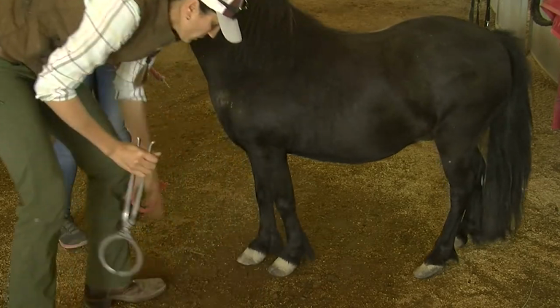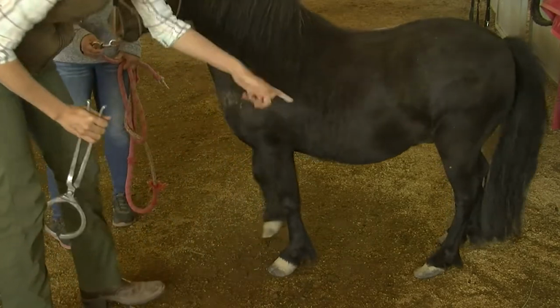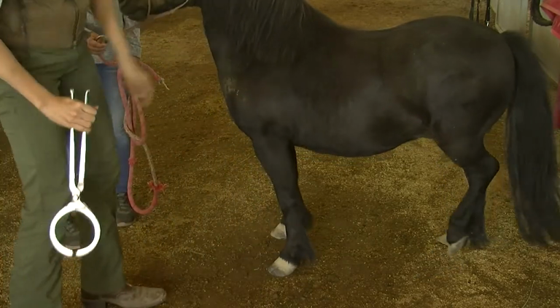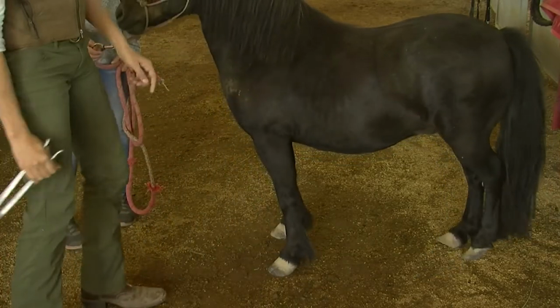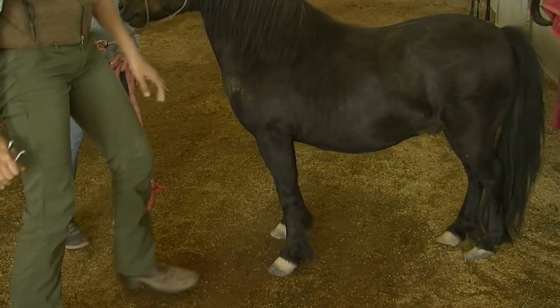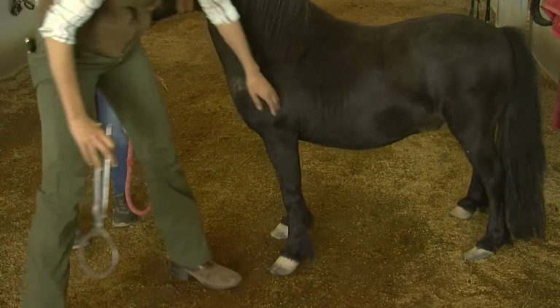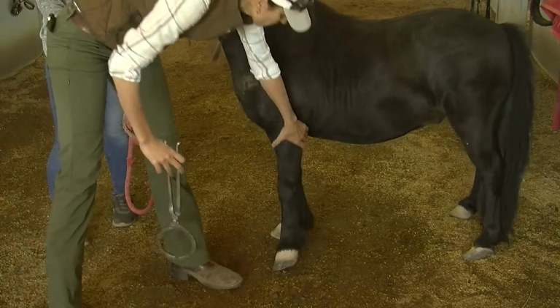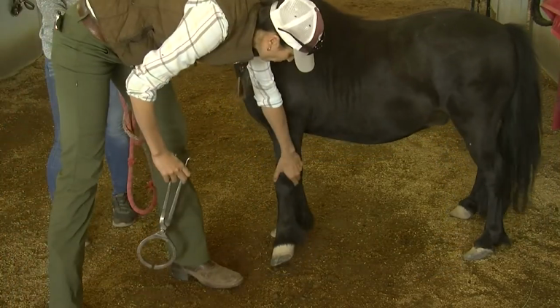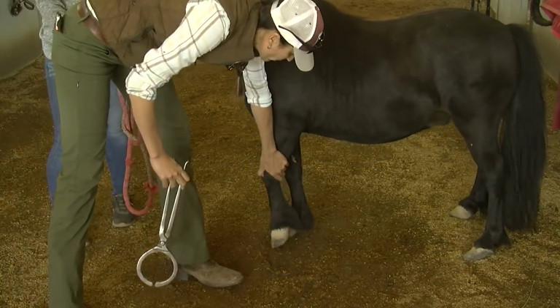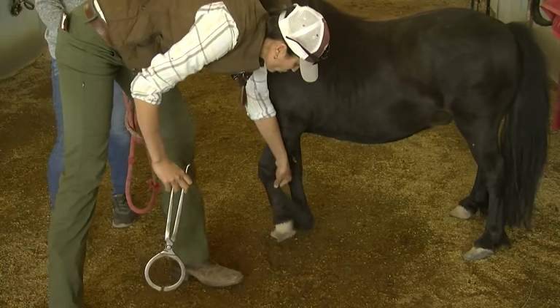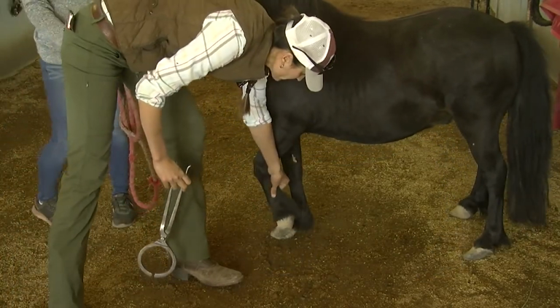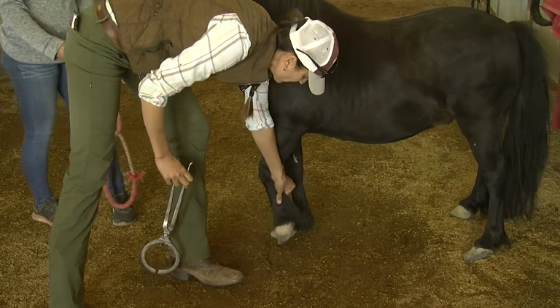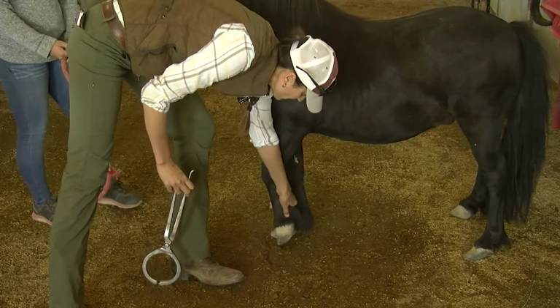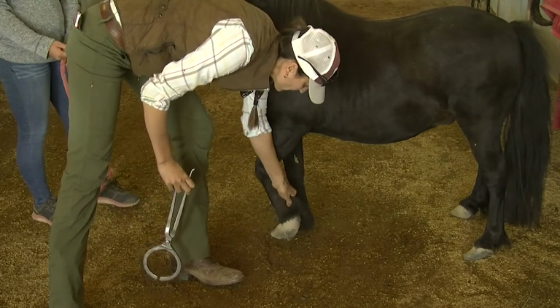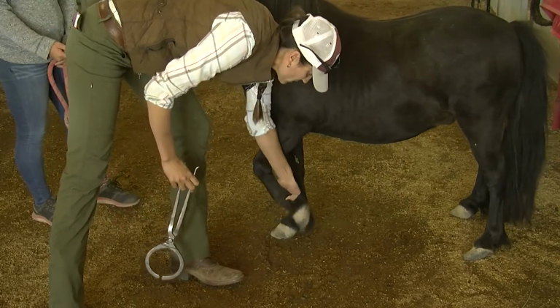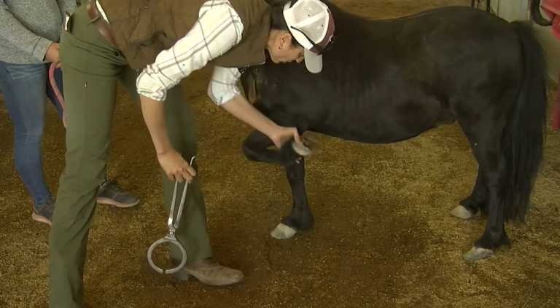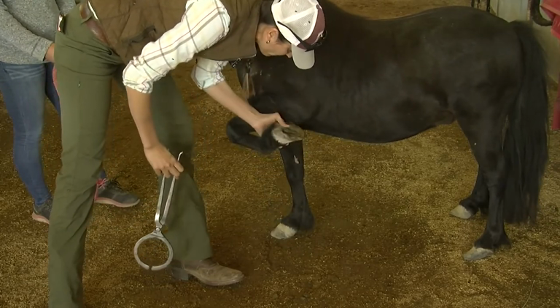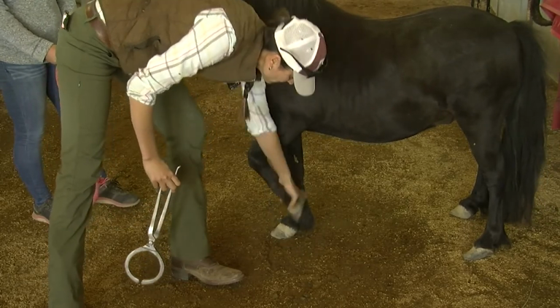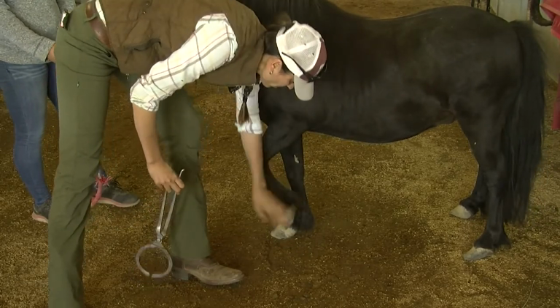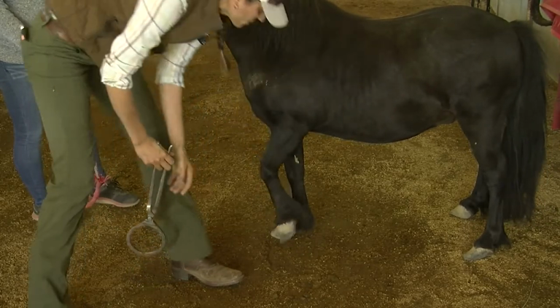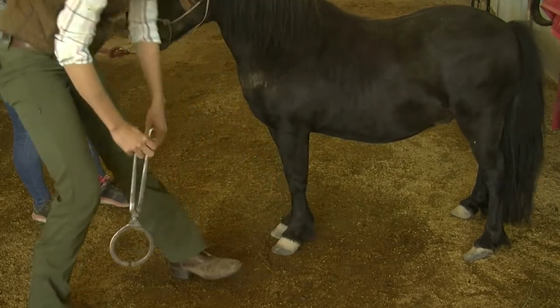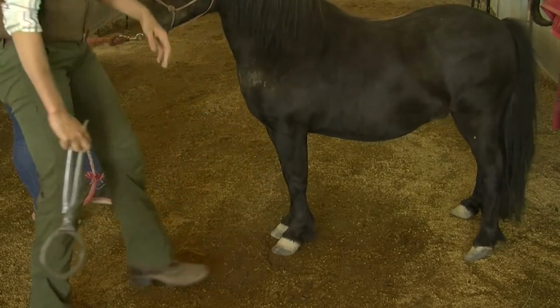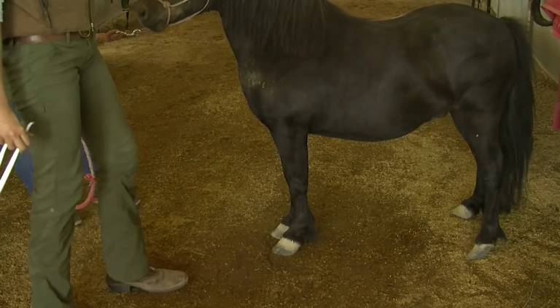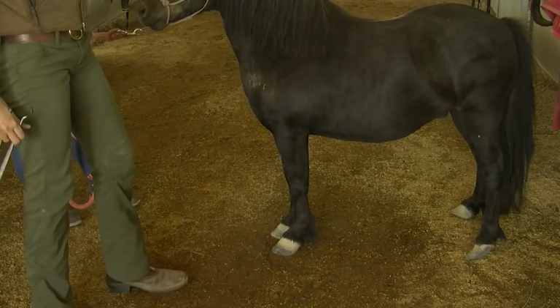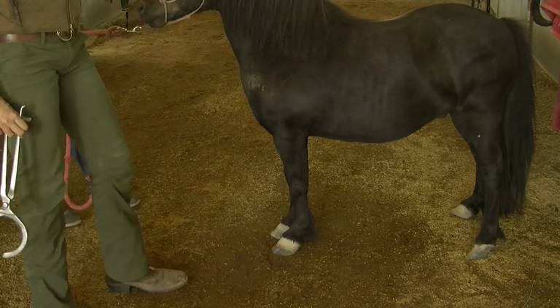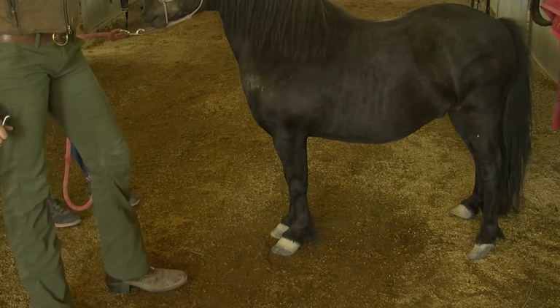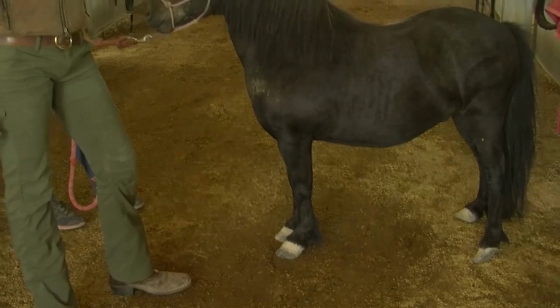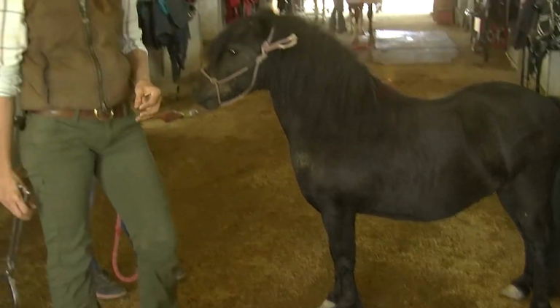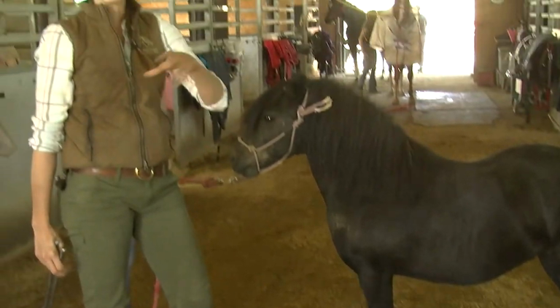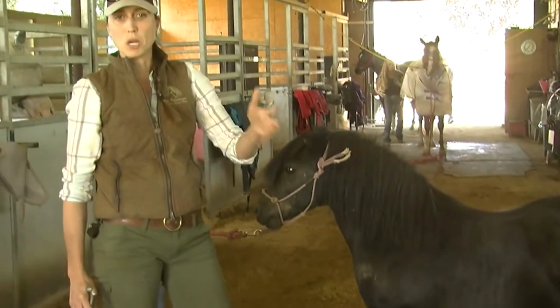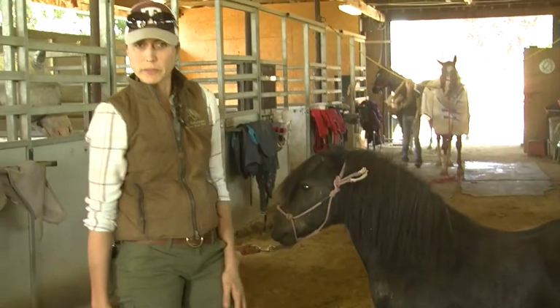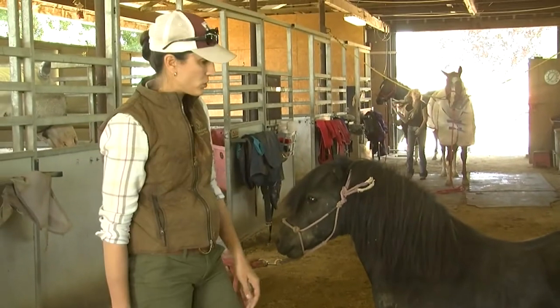Bradley doesn't have any problems, so I can pinch on this really hard and it doesn't bother him. If you had a horse that was sore or had a bruise in his foot, they'll pull their foot away. That gives us a way to test the sensitivity of the bone floating inside. We go around, do all four feet, feel all the joints, tendons, and ligaments, make sure everything bends good, and then we'll do a movement exam and jog them.